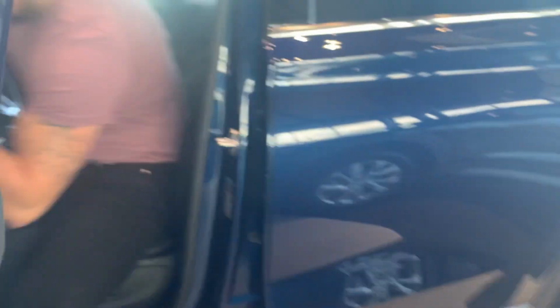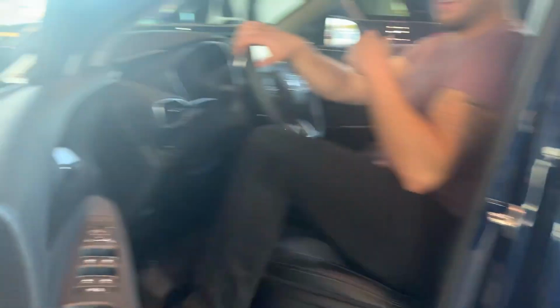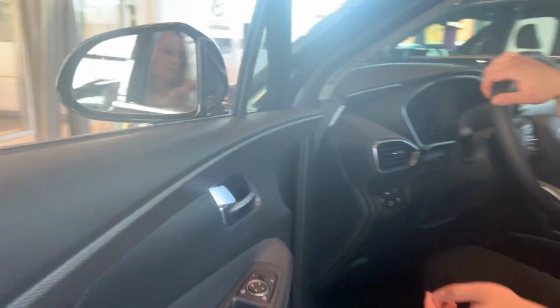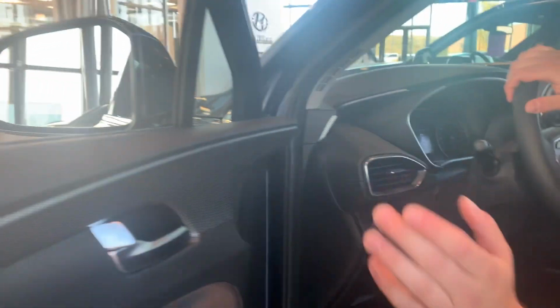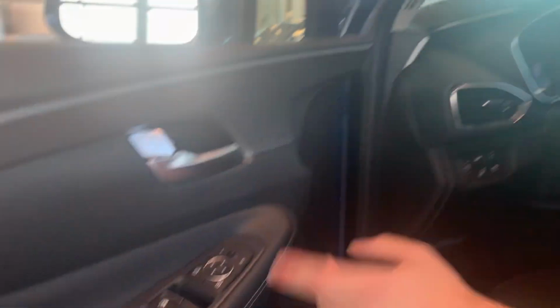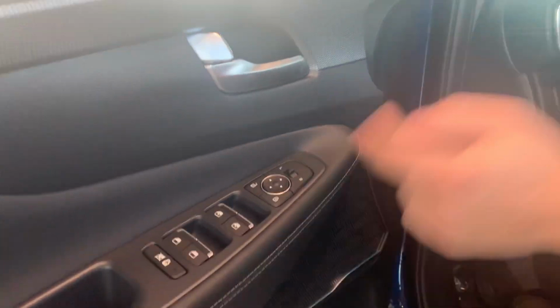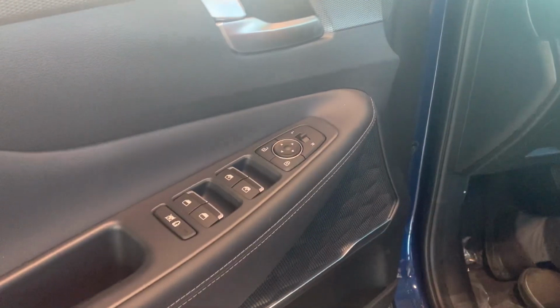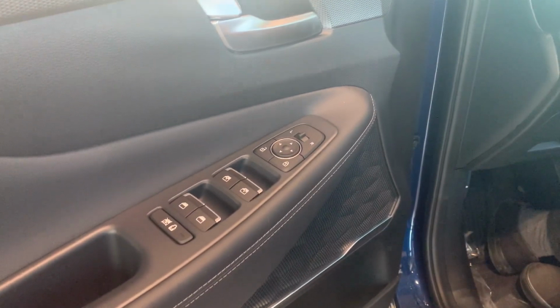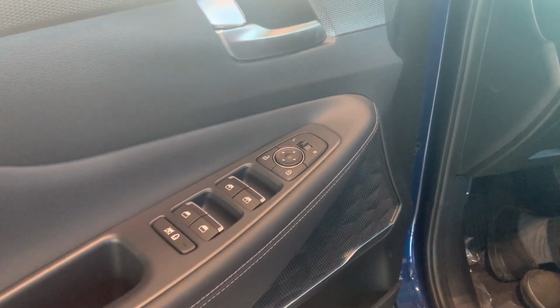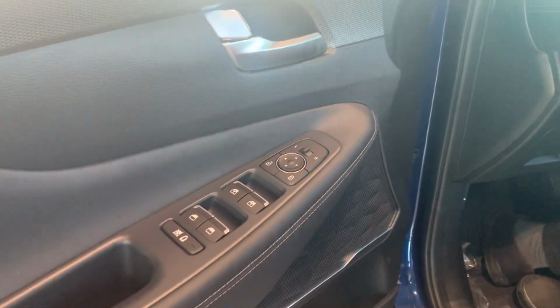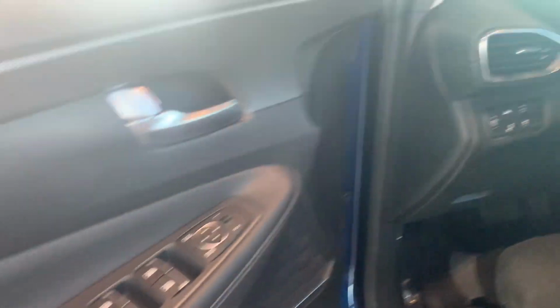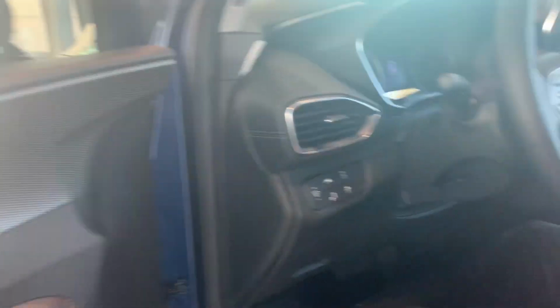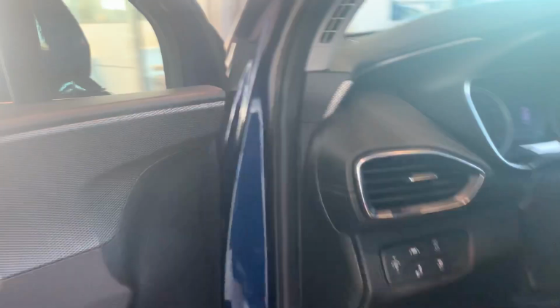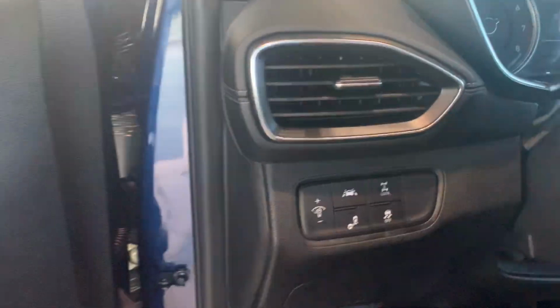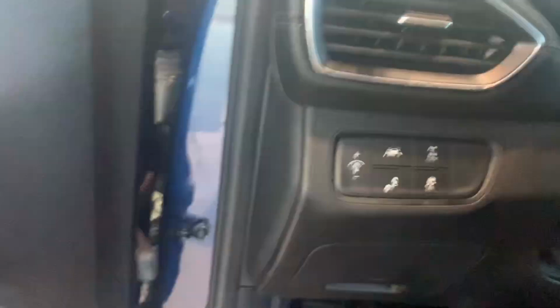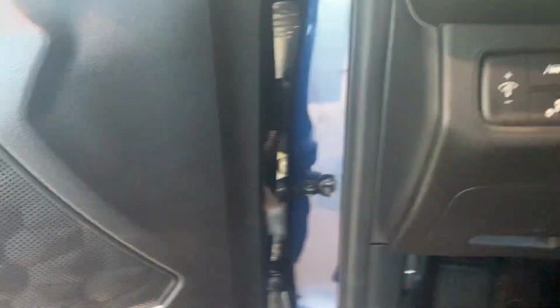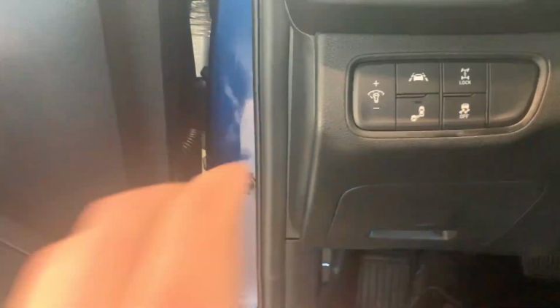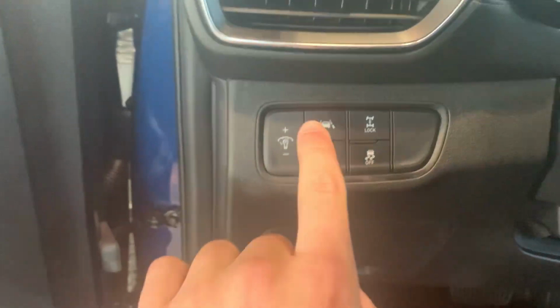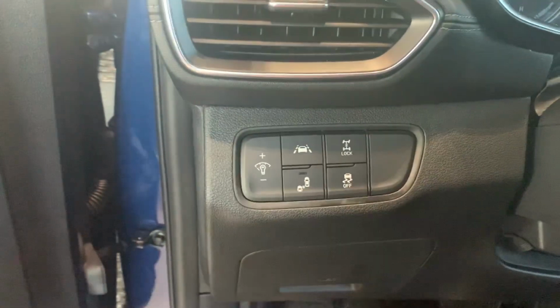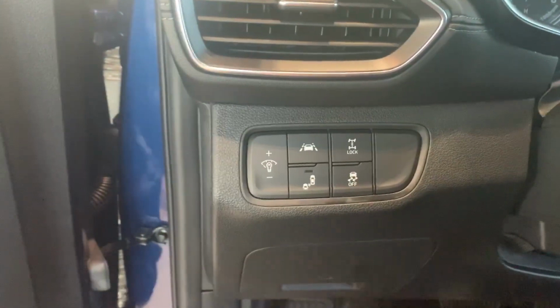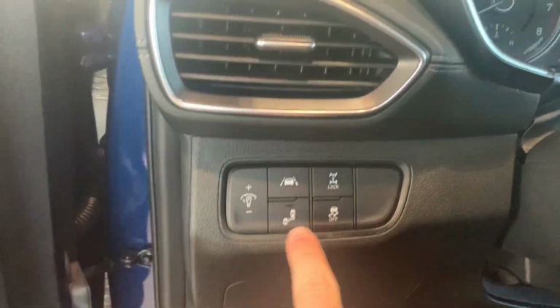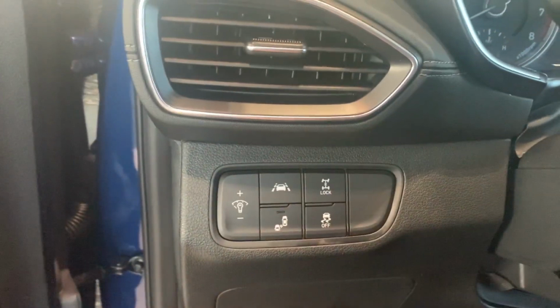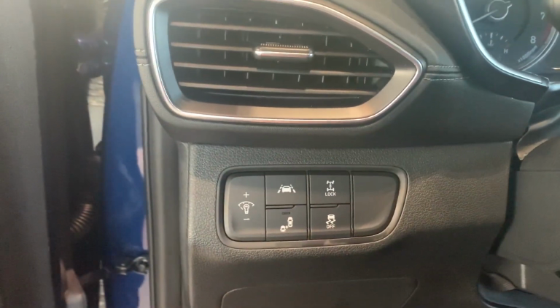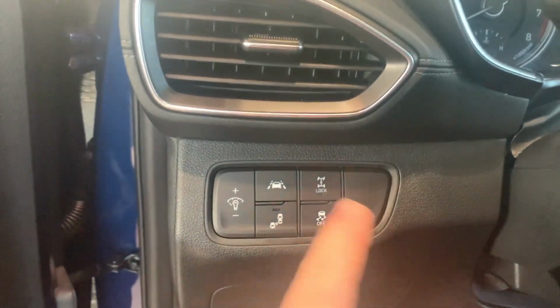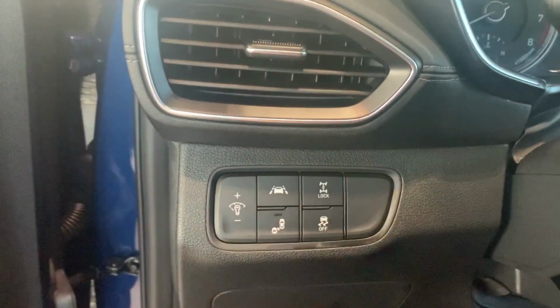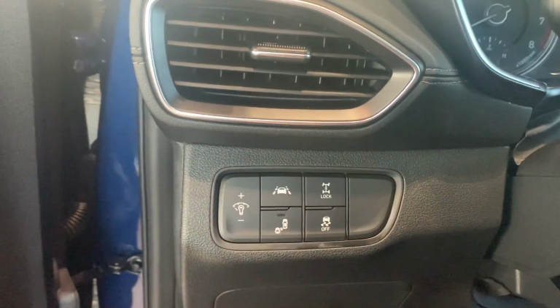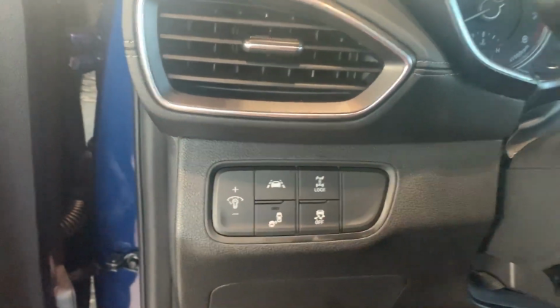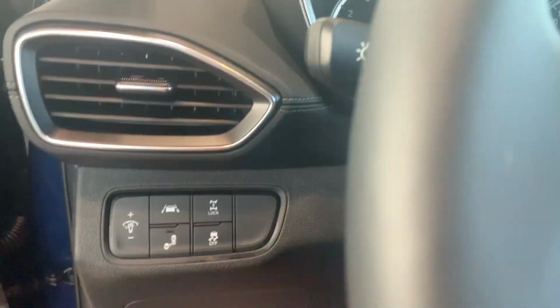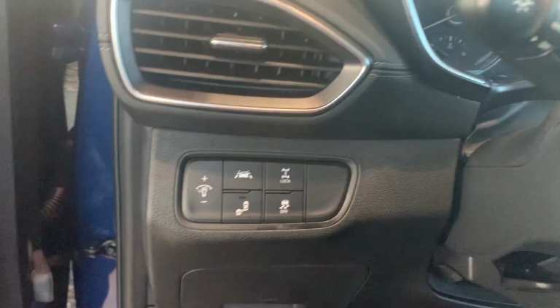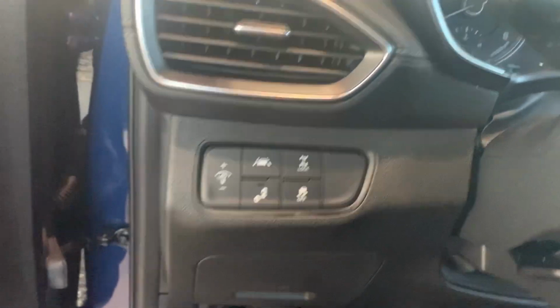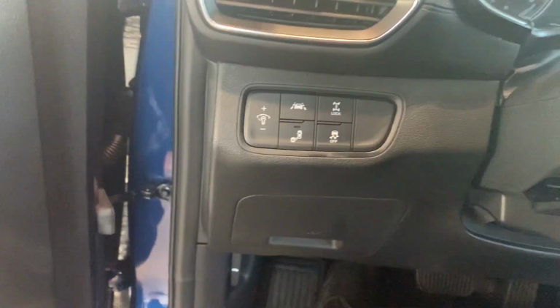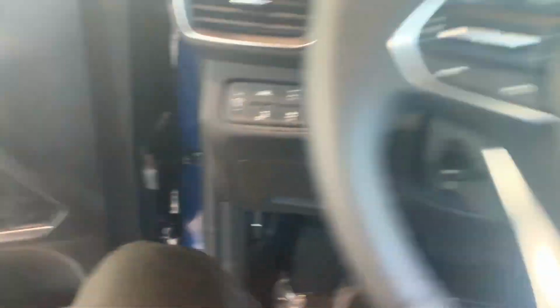And over here, of course, you have your power windows, power locks, power mirrors. And over here, you have lots of safety features like the lane keeping assist, the blind spot detection, your differential lock, and traction control button there as well.